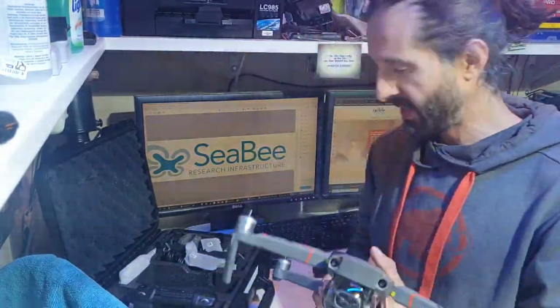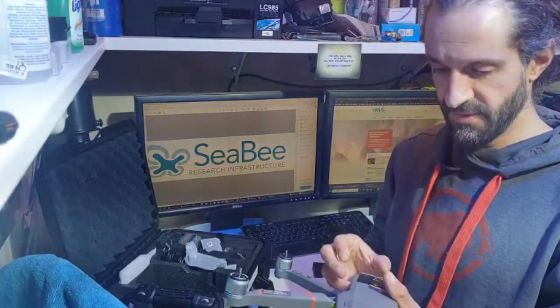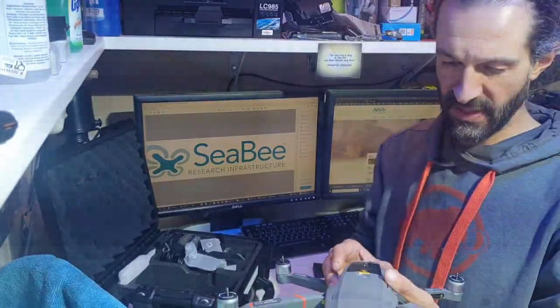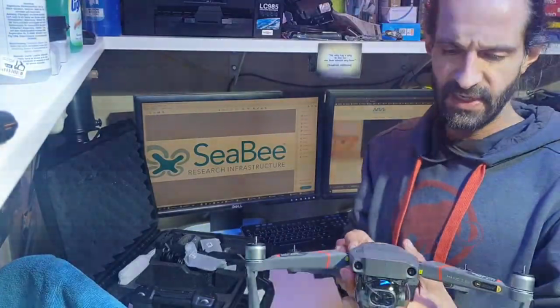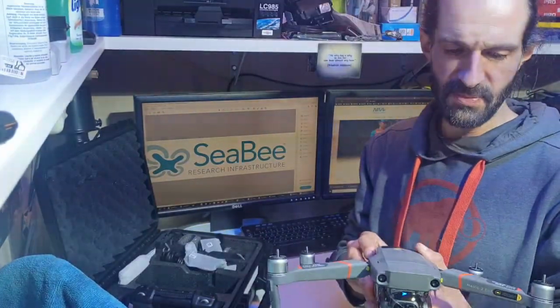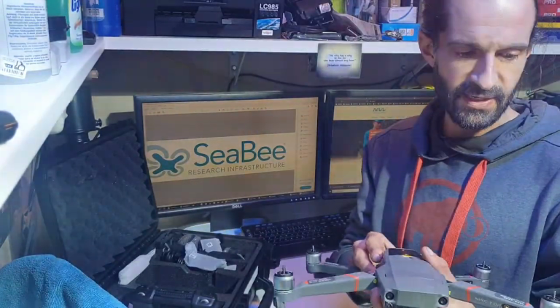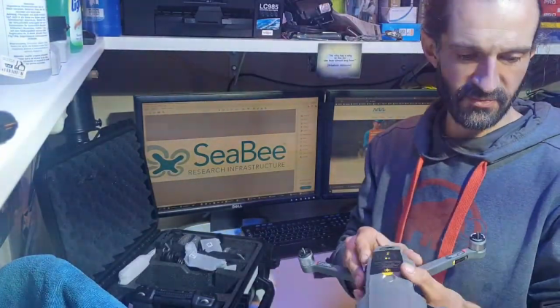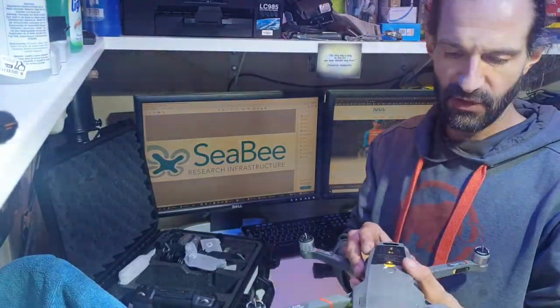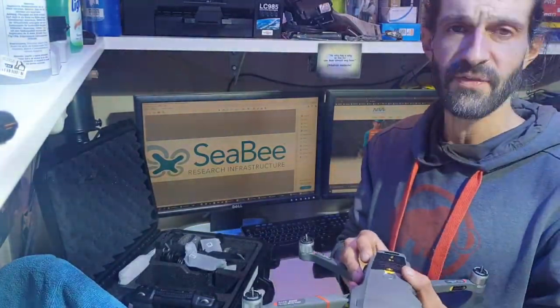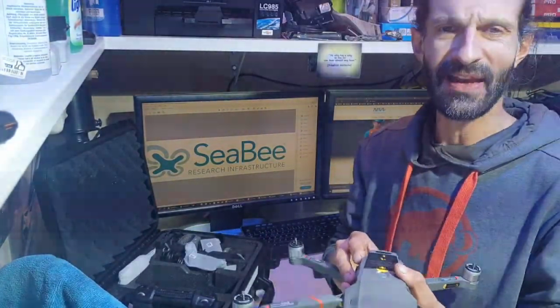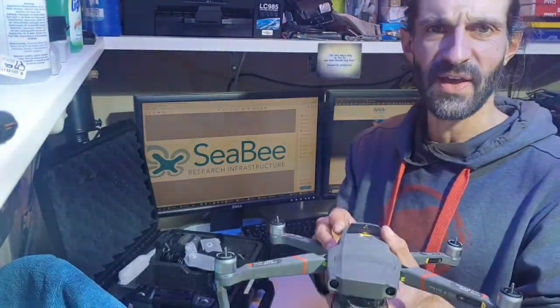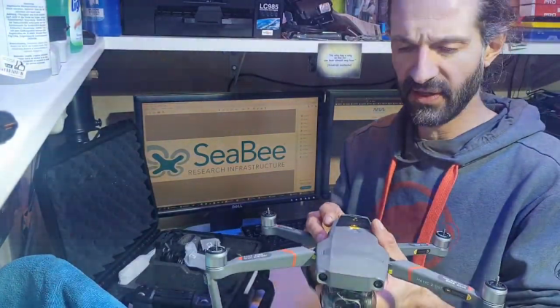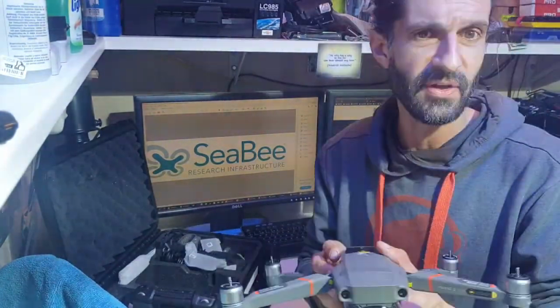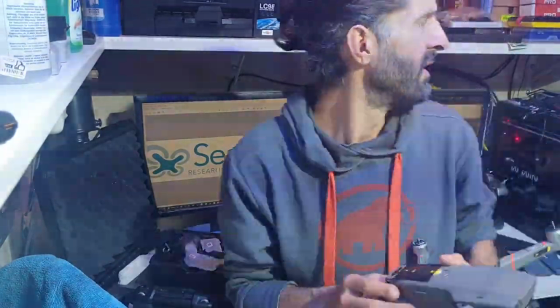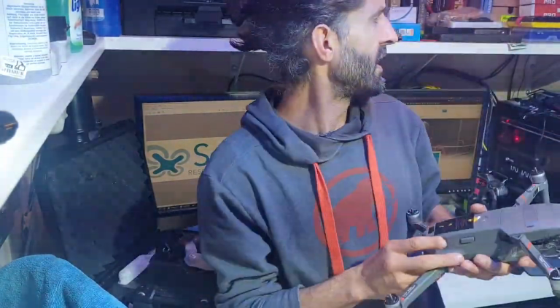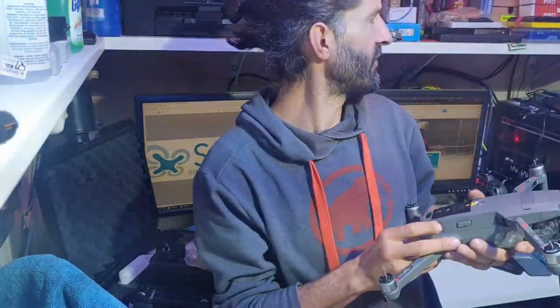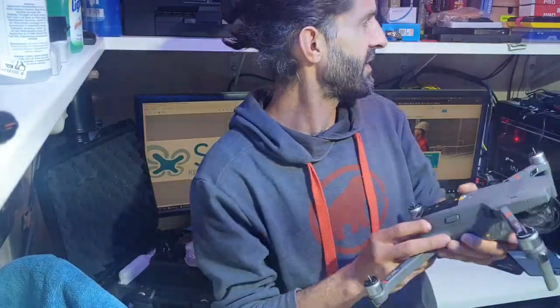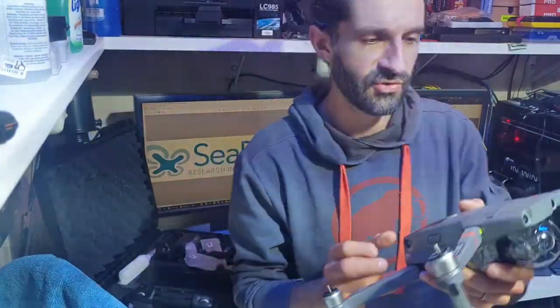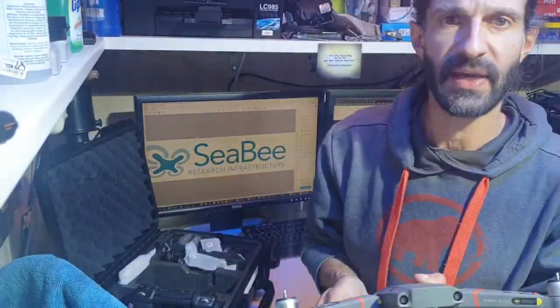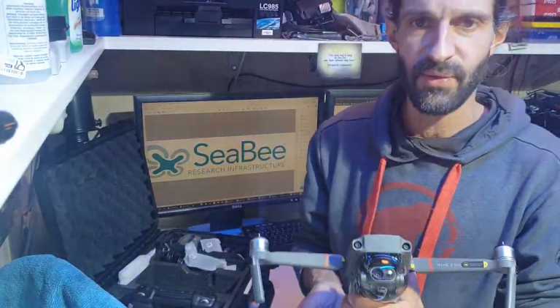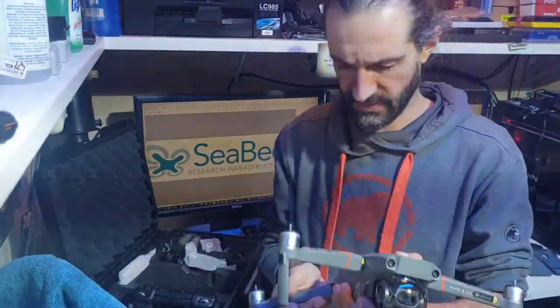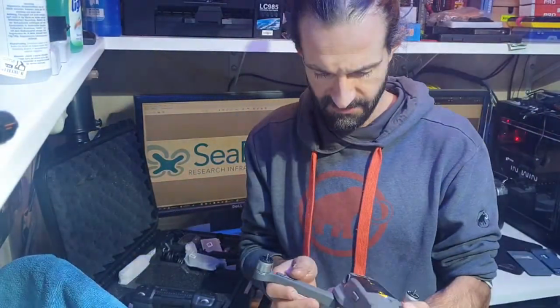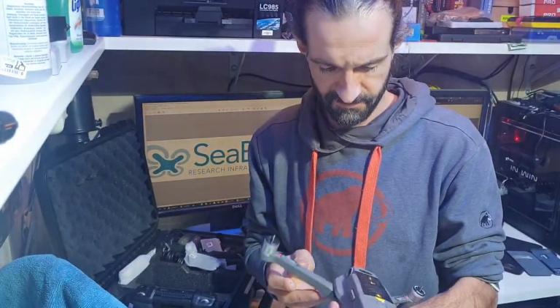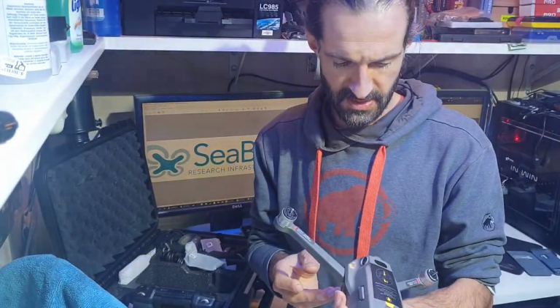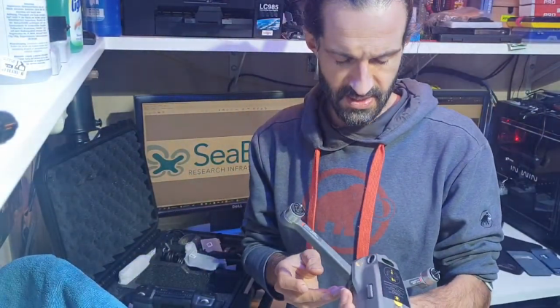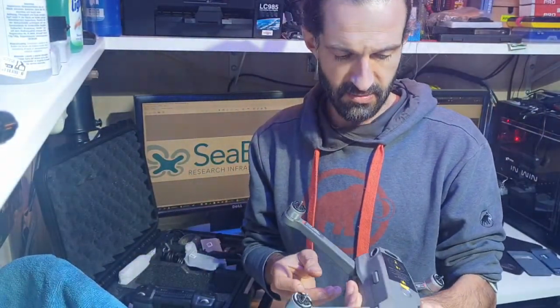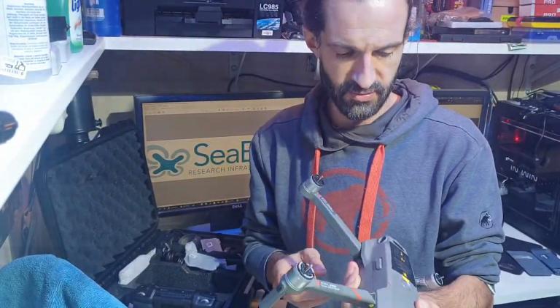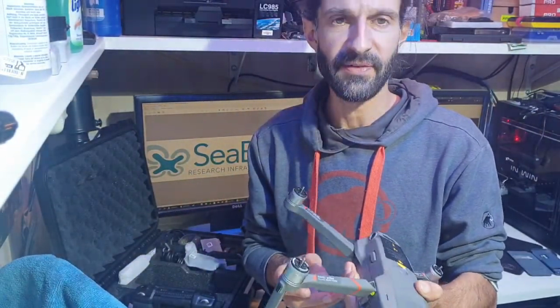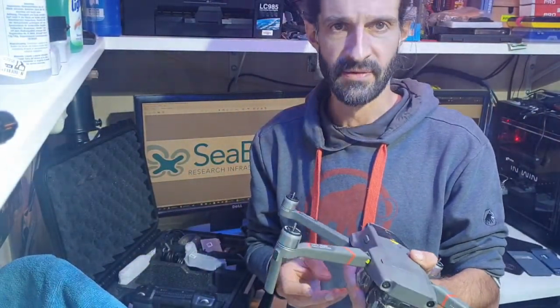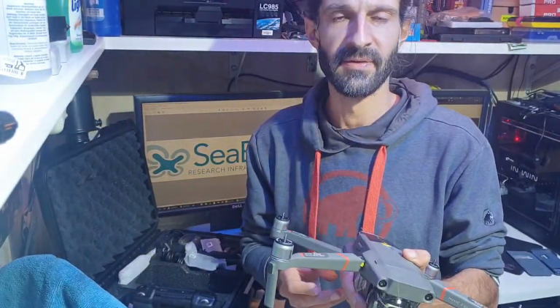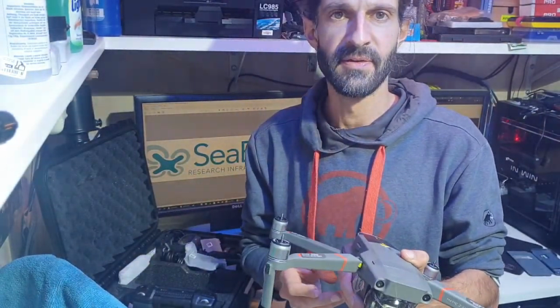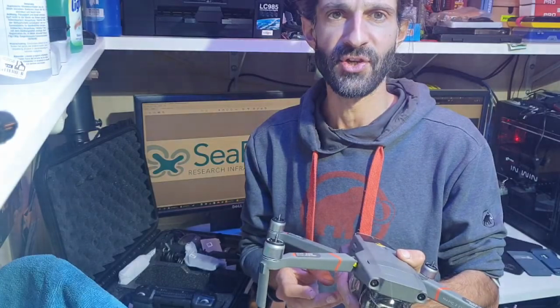The next video will be just a little video of a test flight, I think. It's a really nice day today. I'm not sure if I'd get out with it, but yeah, do our best. Stay tuned.